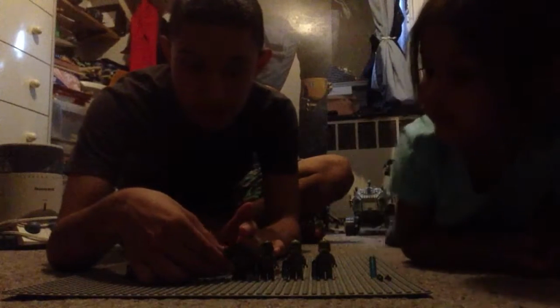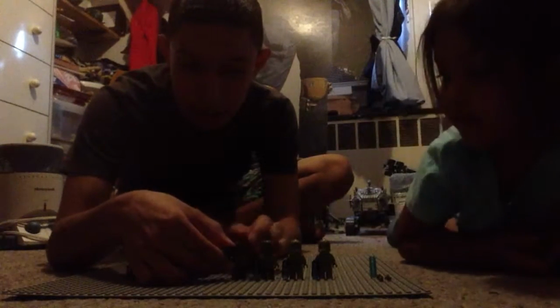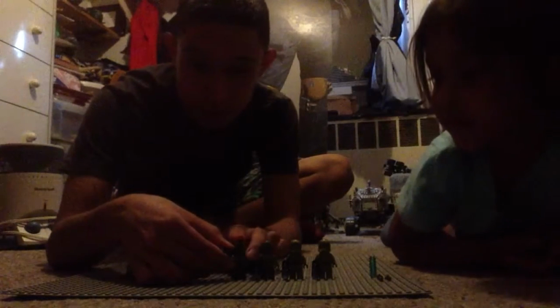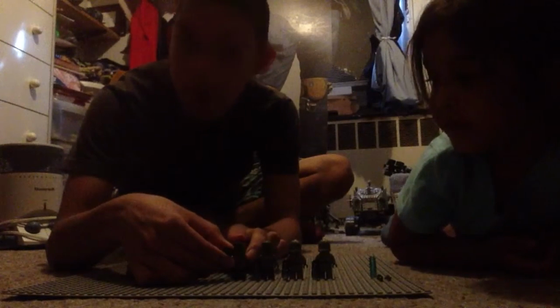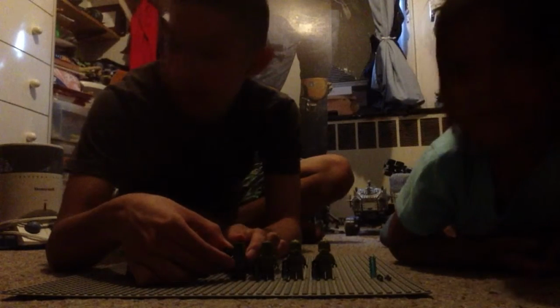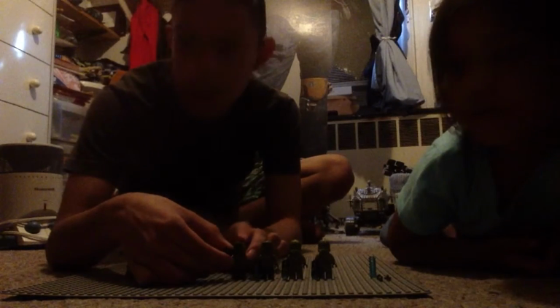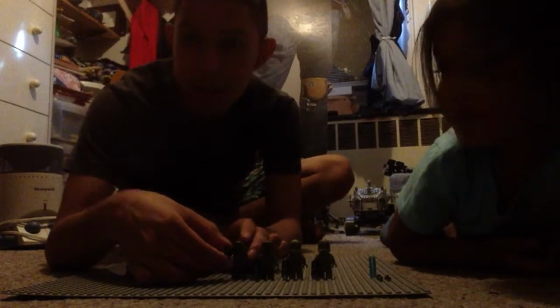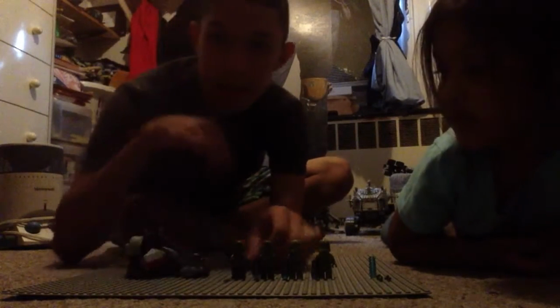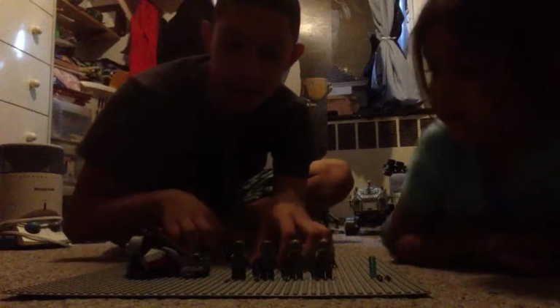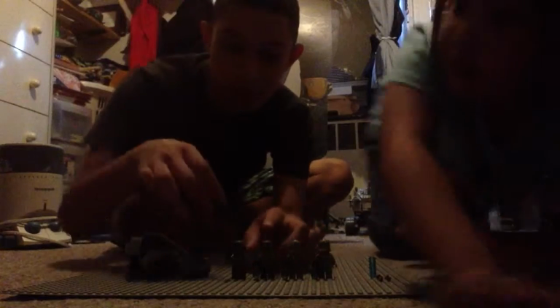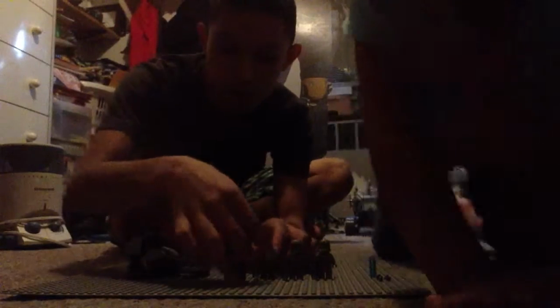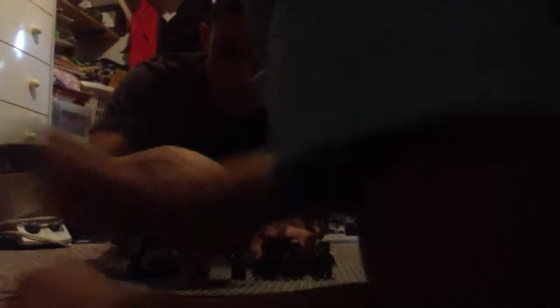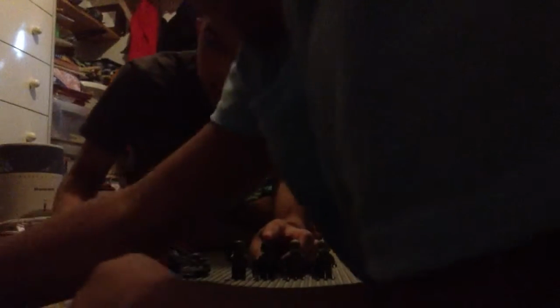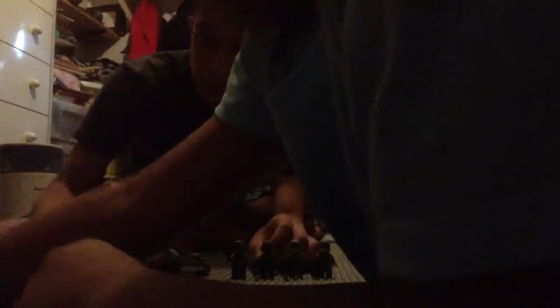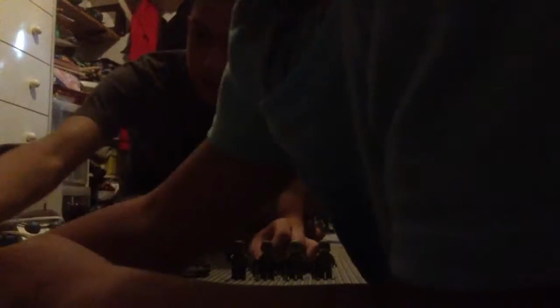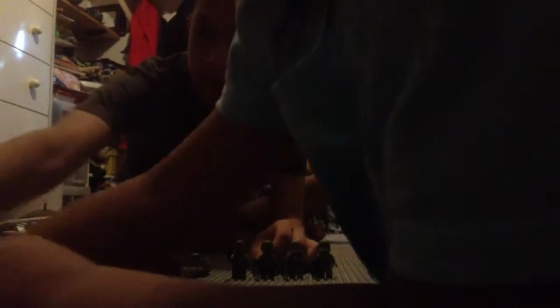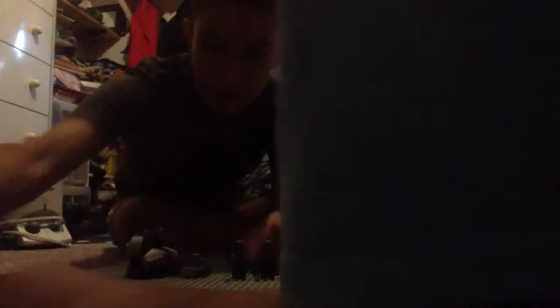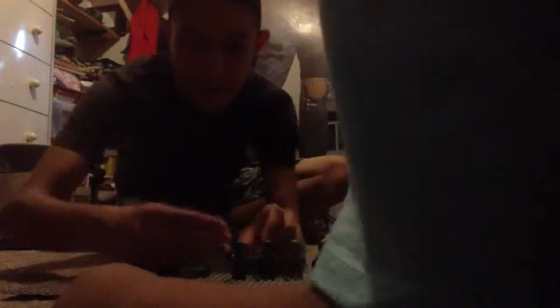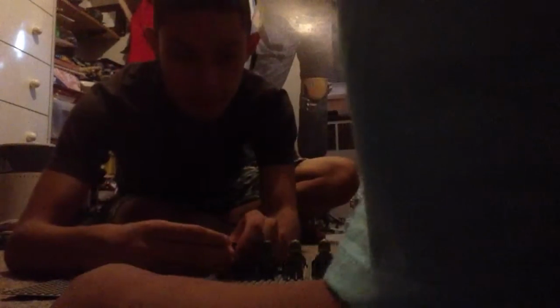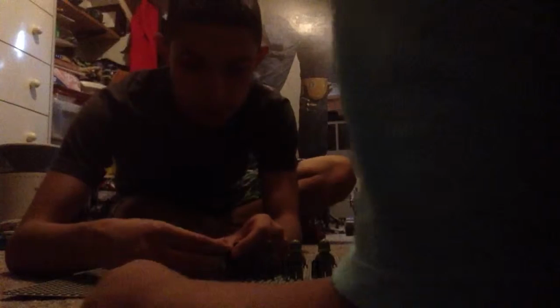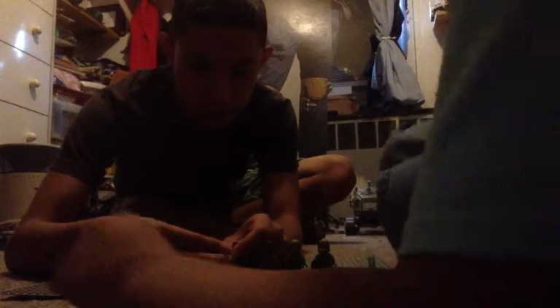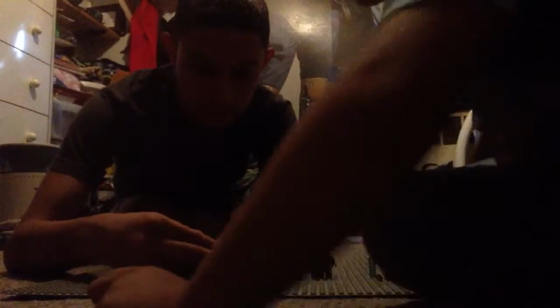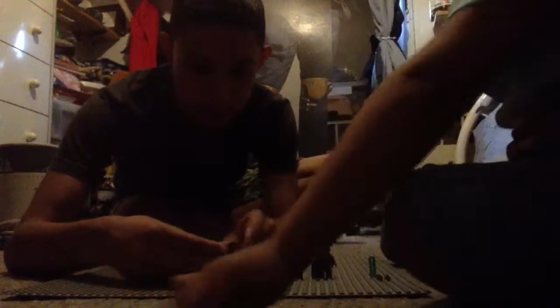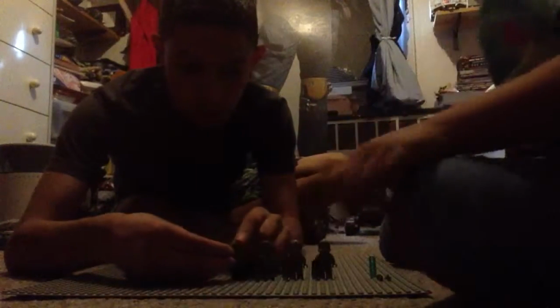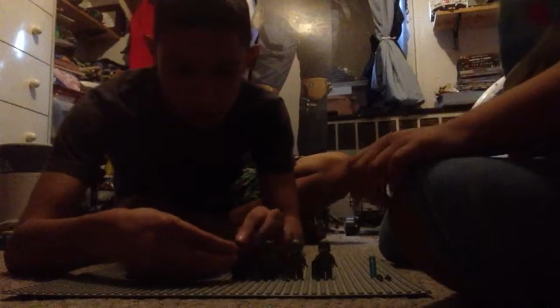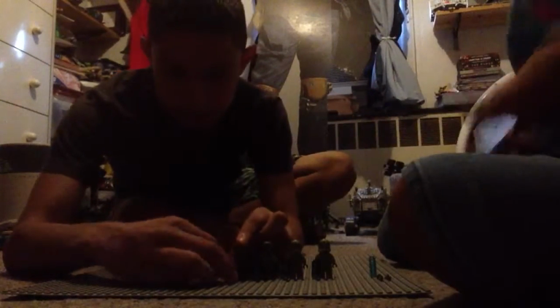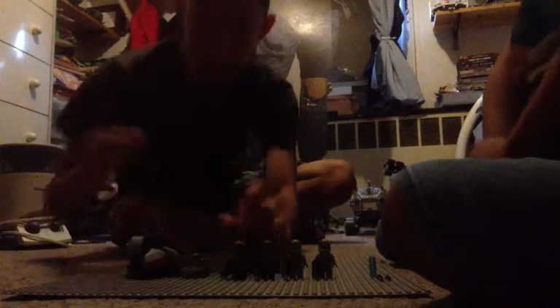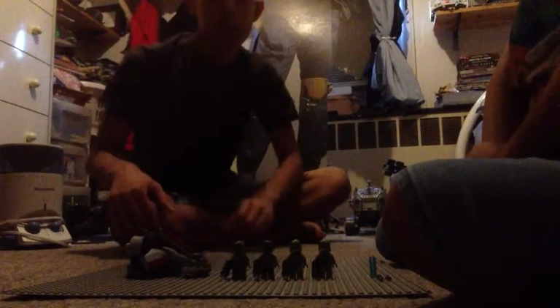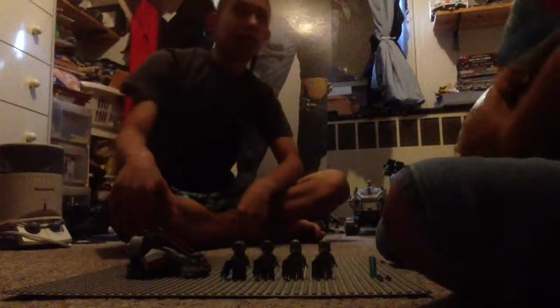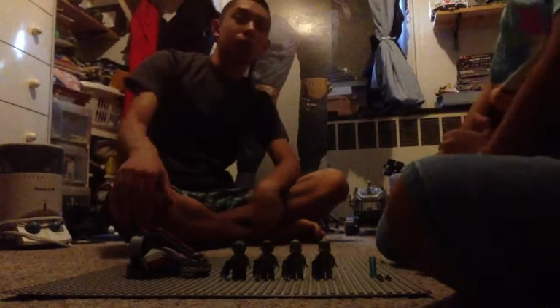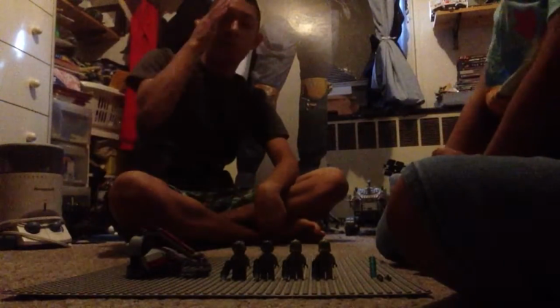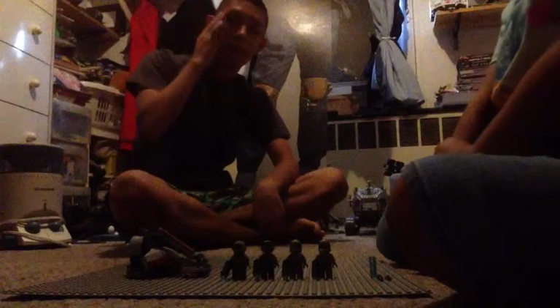And I'm going to demonstrate. Oh yeah, it does shoot. So yeah, that's the Kashyyyk Troopers Battle Pack.